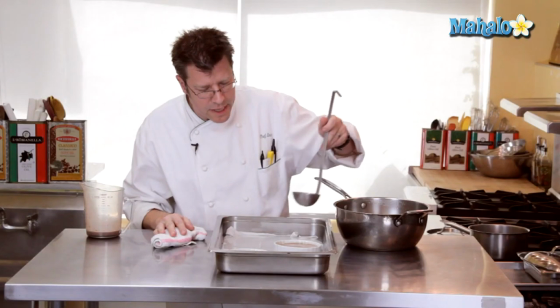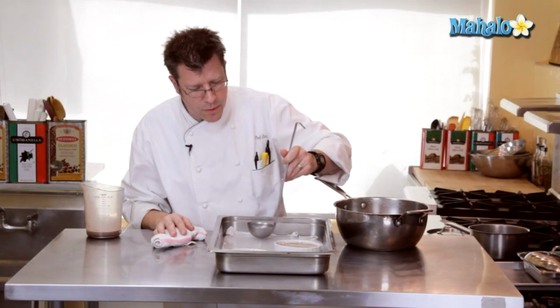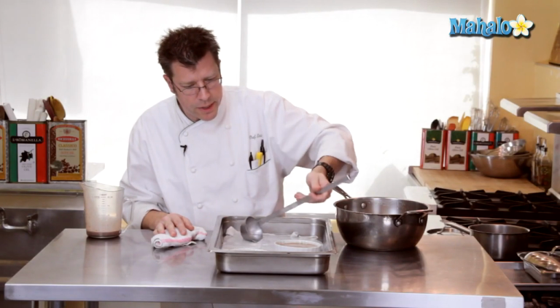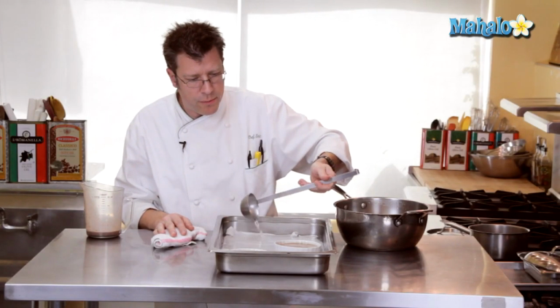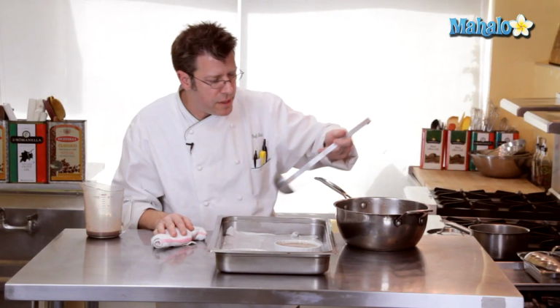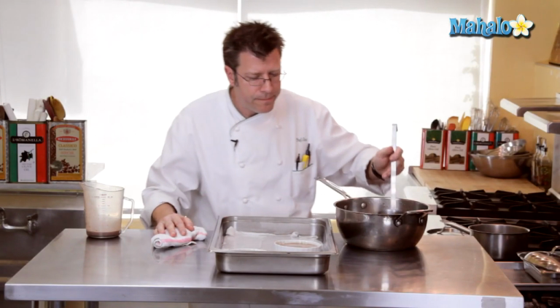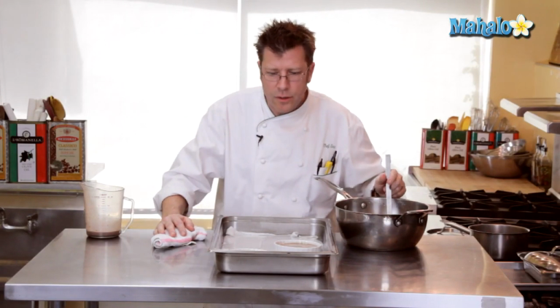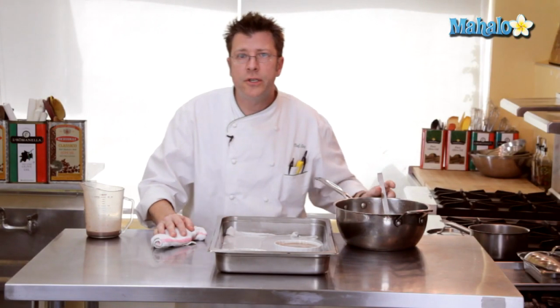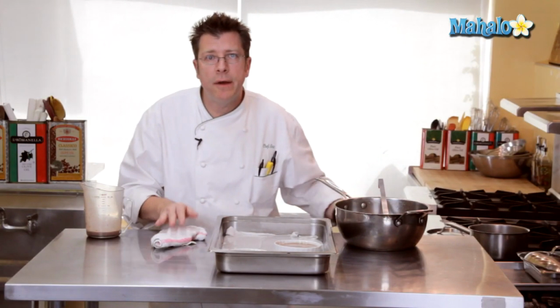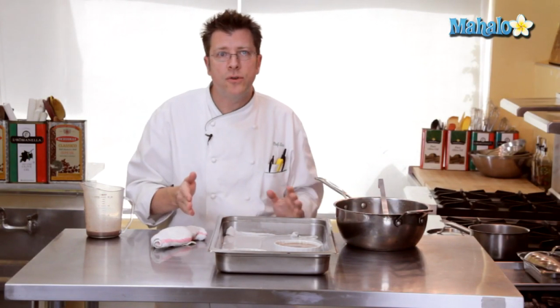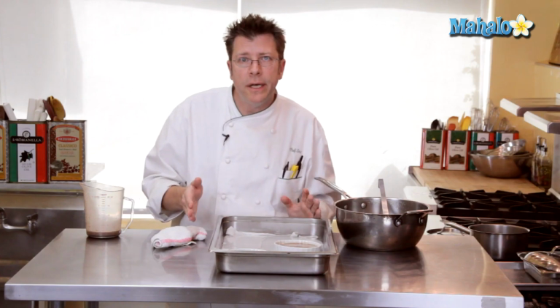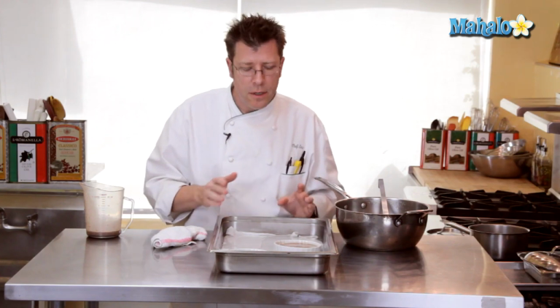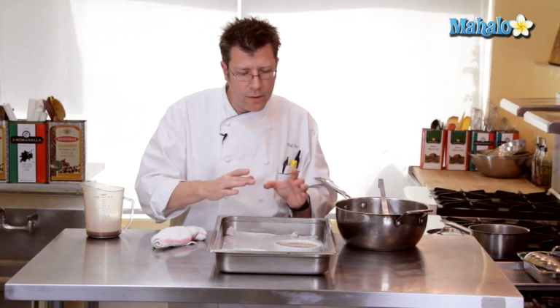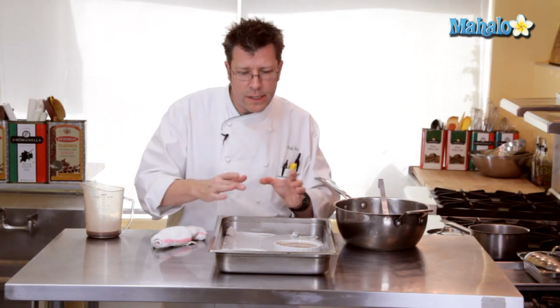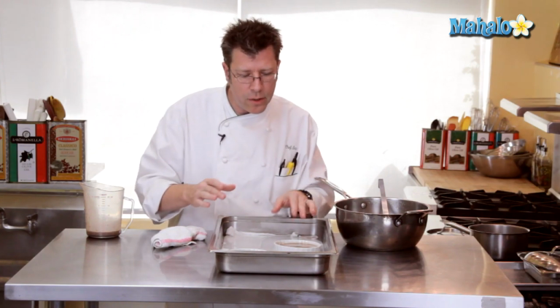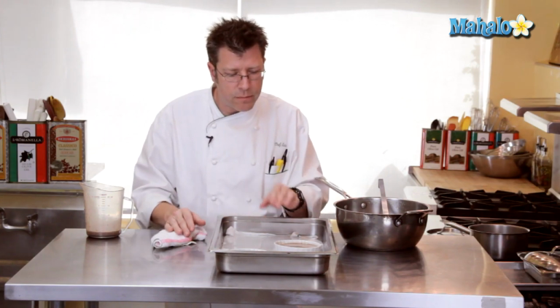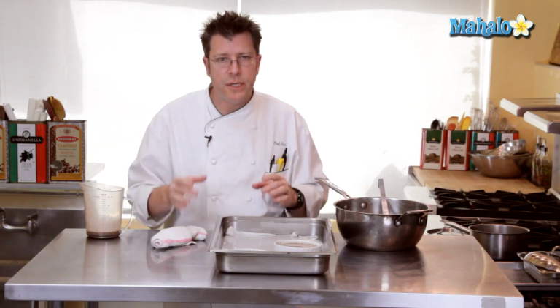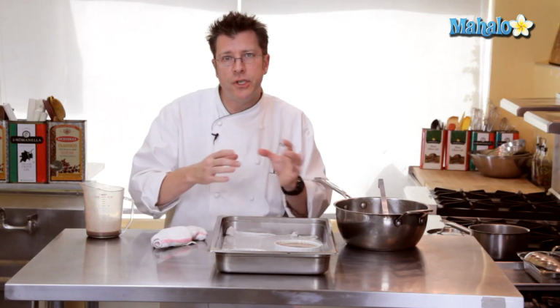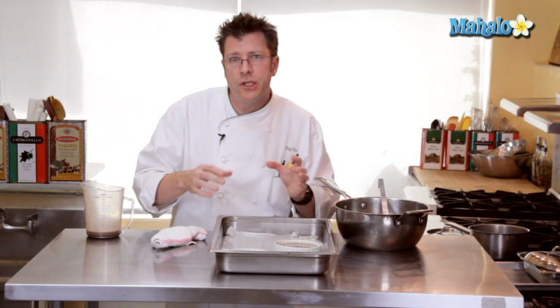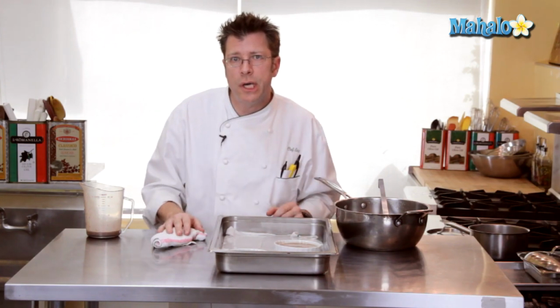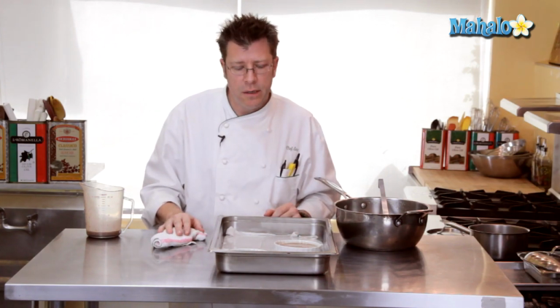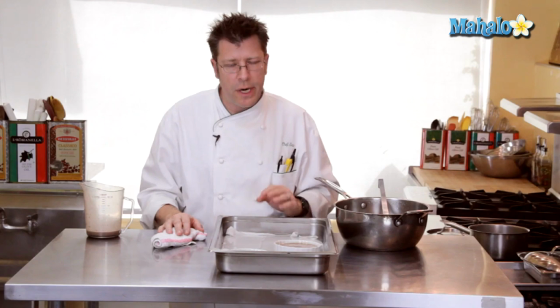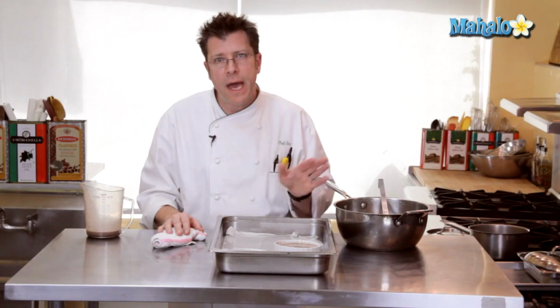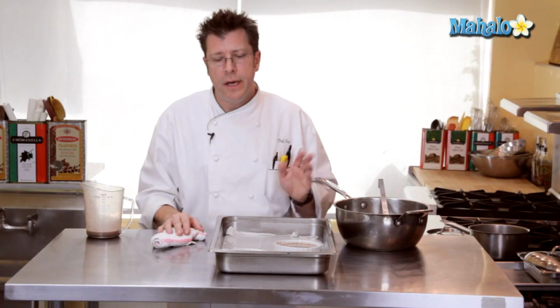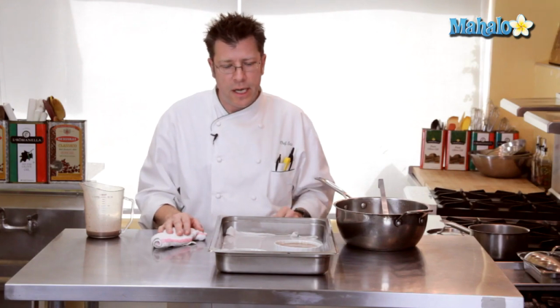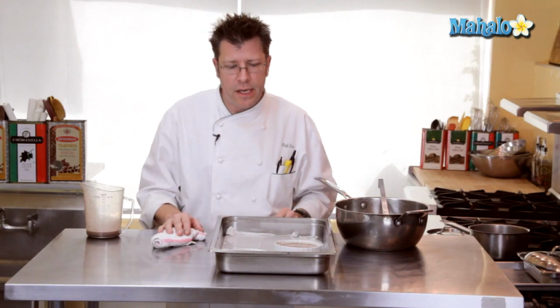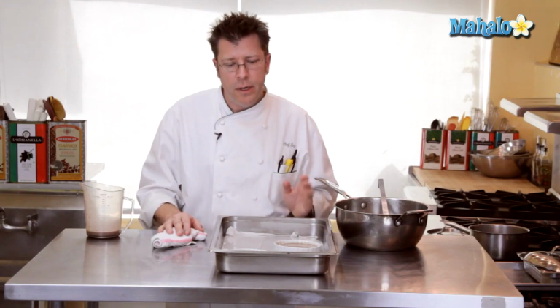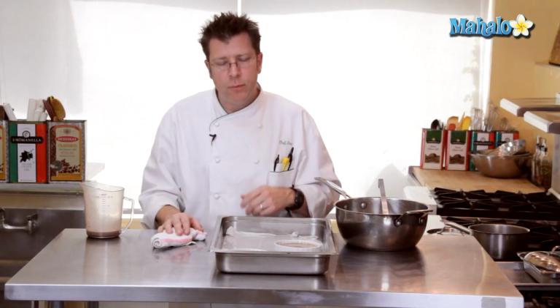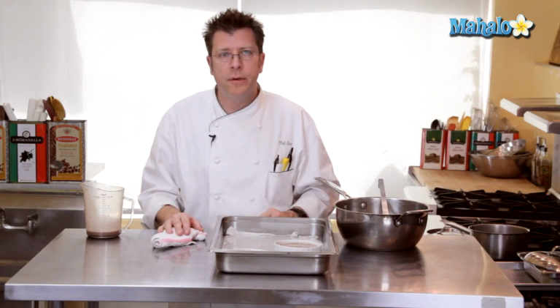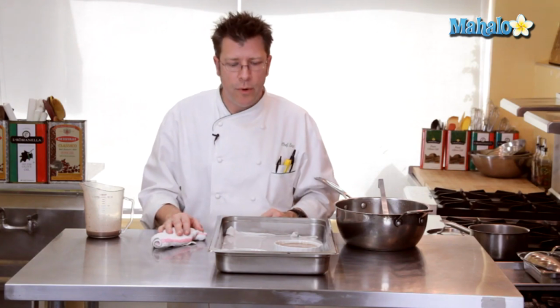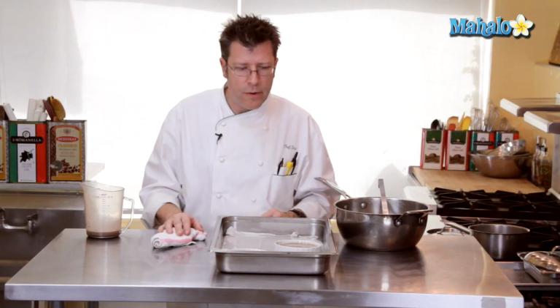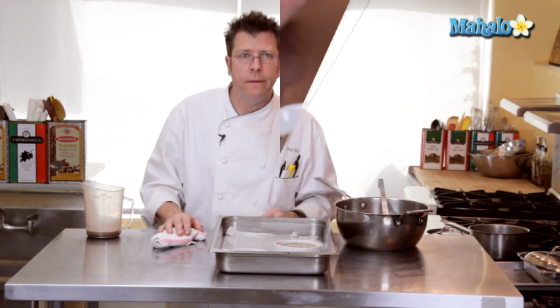These are going to go into a 350-degree oven. I usually check them after about 20 minutes. I'm looking for the interior of the custard to shake like Jell-O gelatin, and when I have that, I get them out of the oven and let them cool off completely before I refrigerate them.